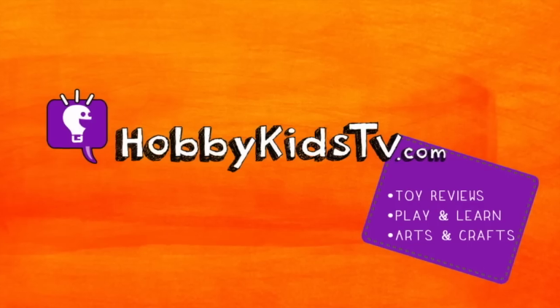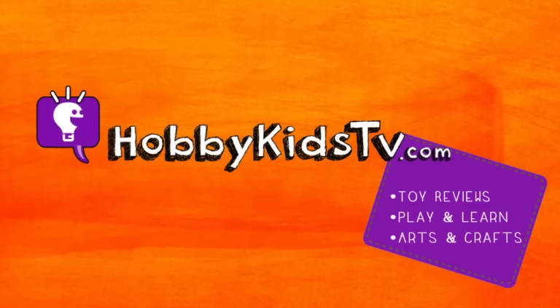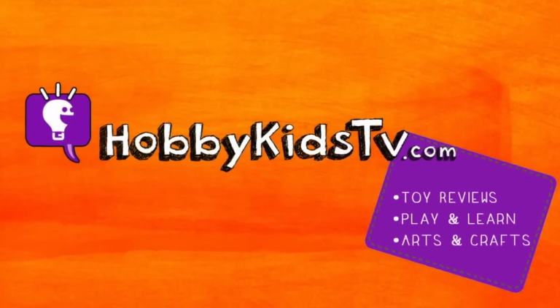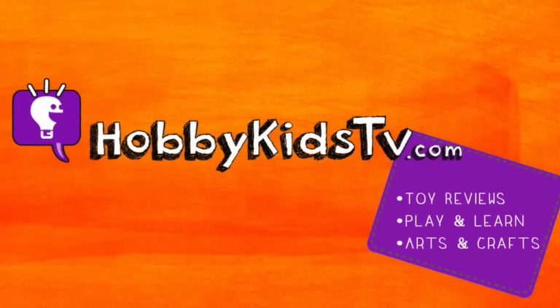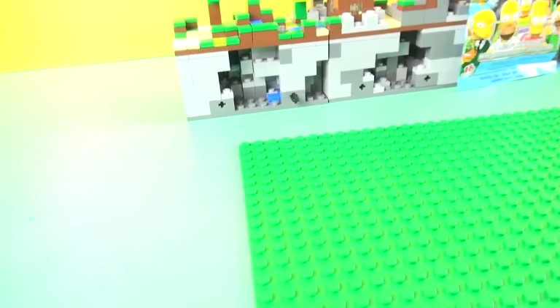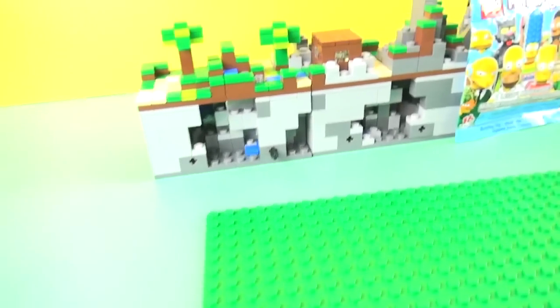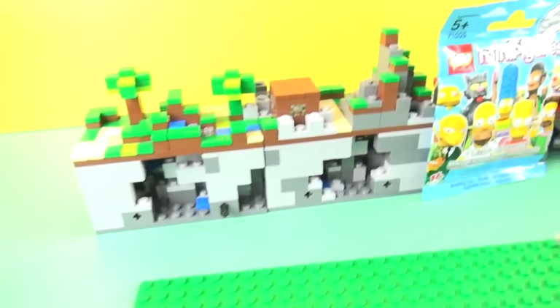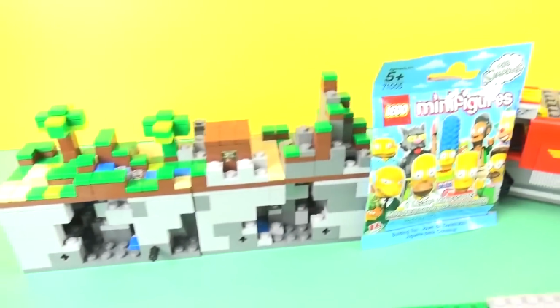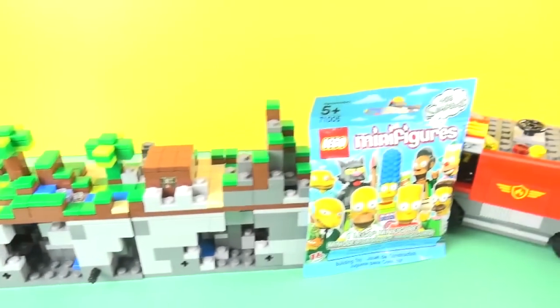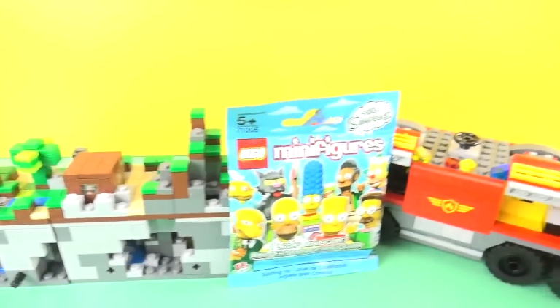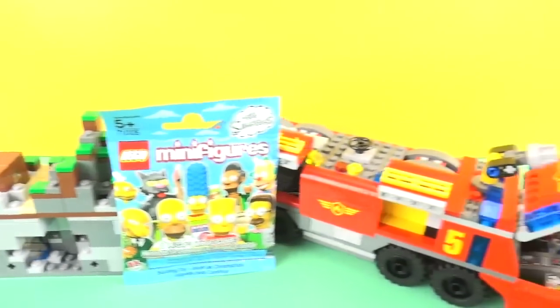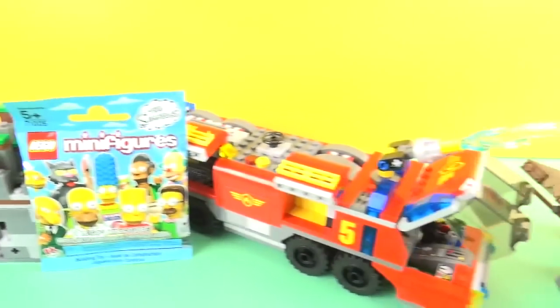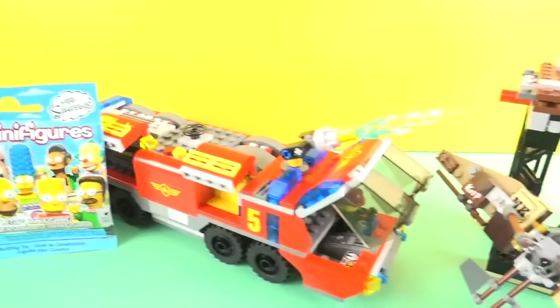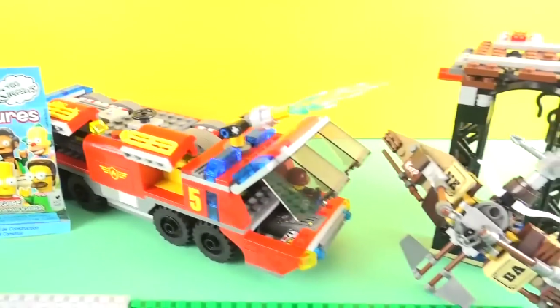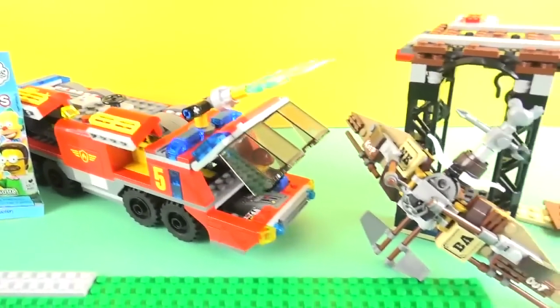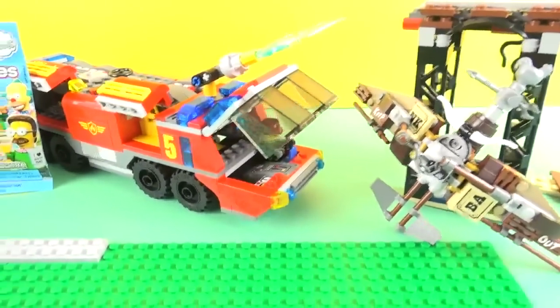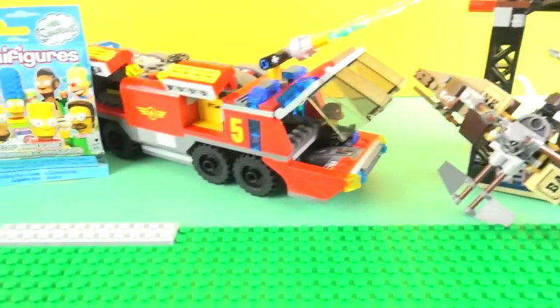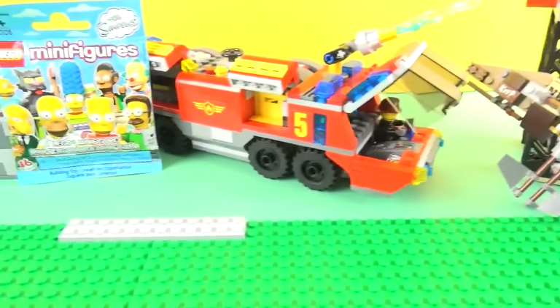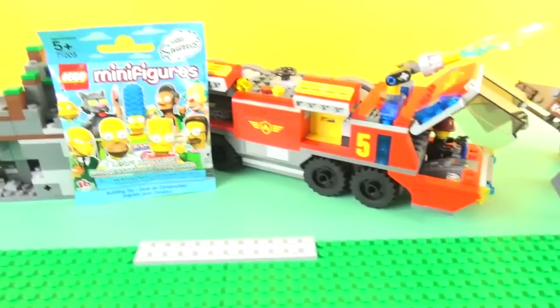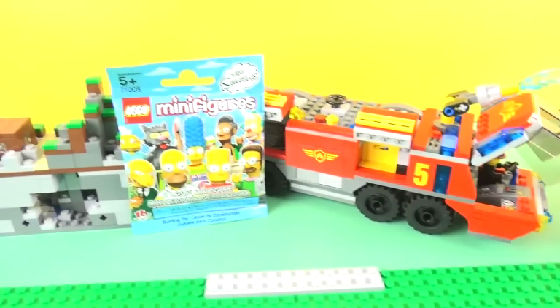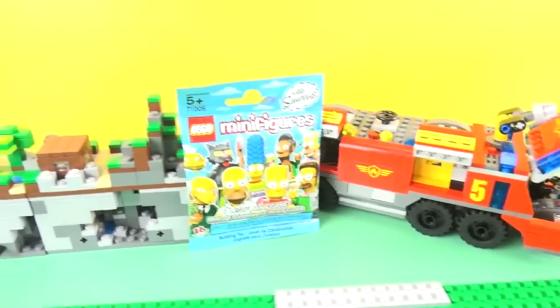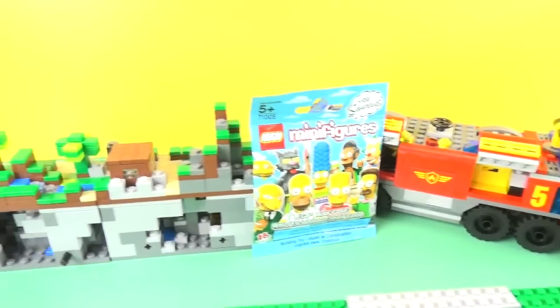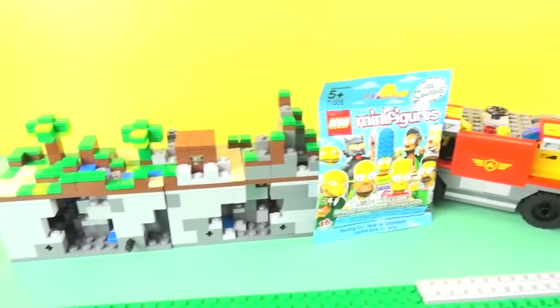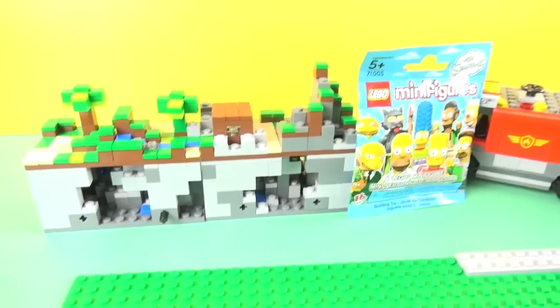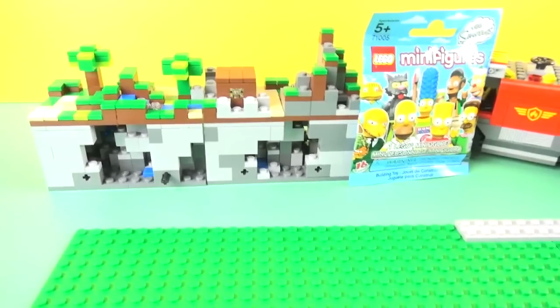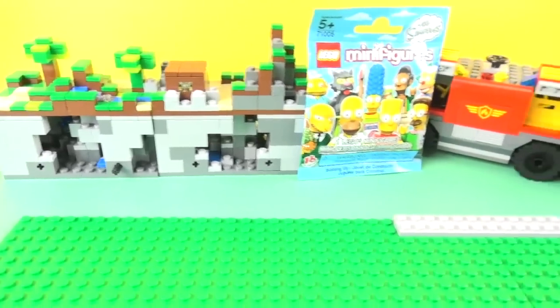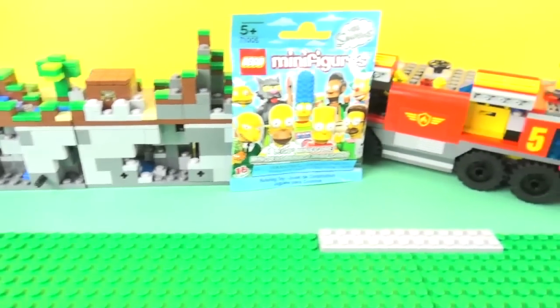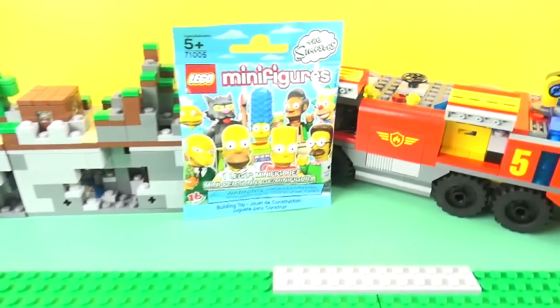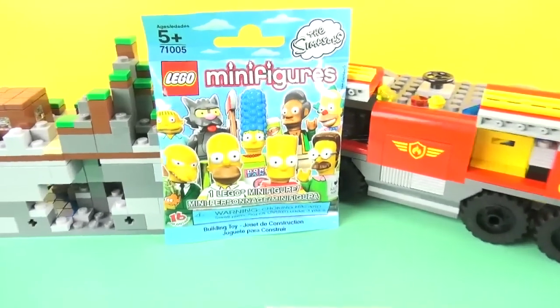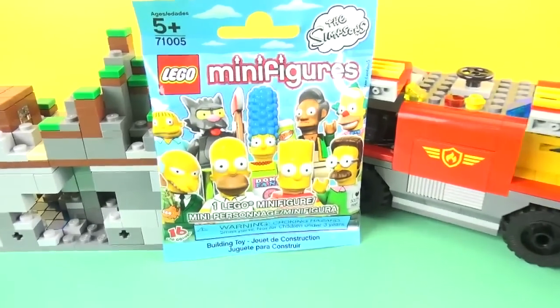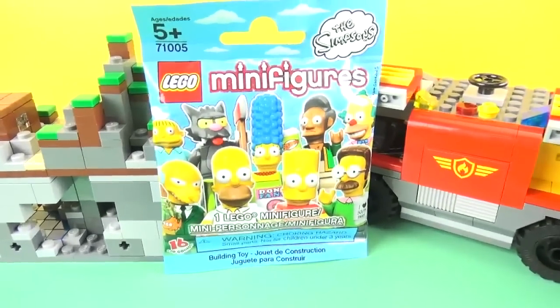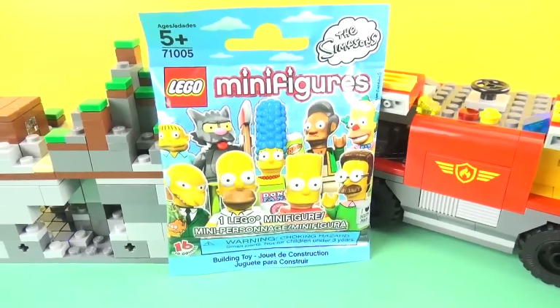HobbyKidsTV! Hey HobbyKids, this is HobbyDad and welcome to another Minifig Monday. We're going to show you some minifigs and you're going to answer some questions about them. And then we're going to open up a minifig mystery bag.